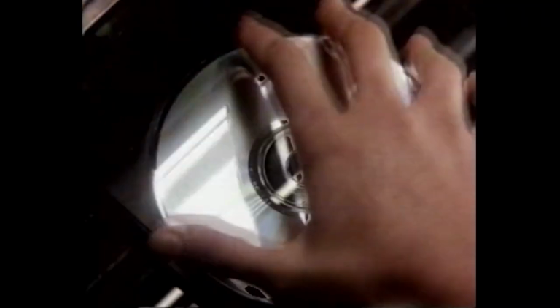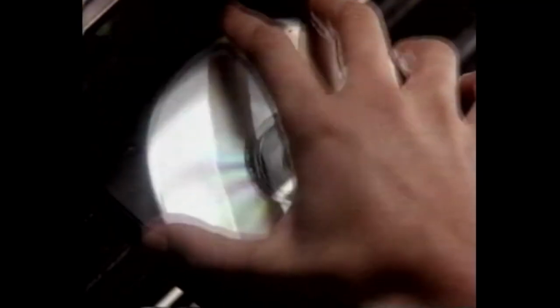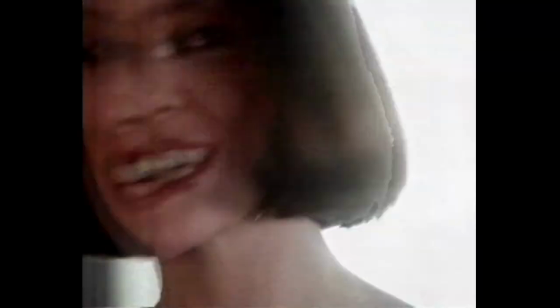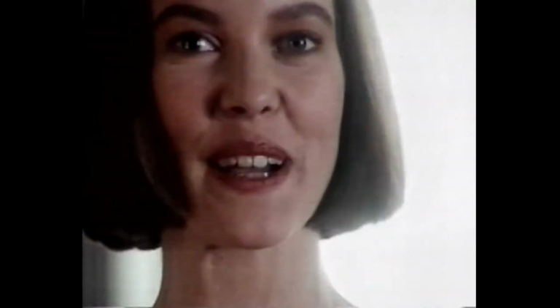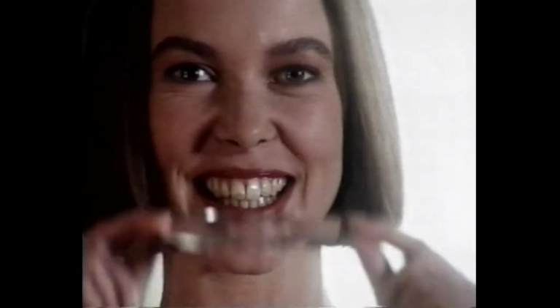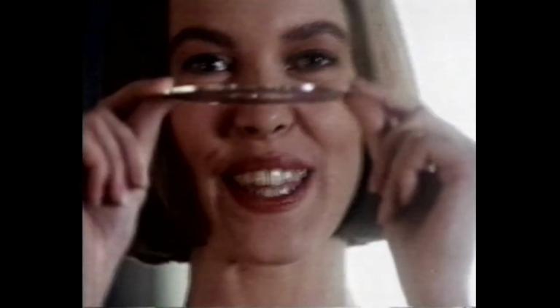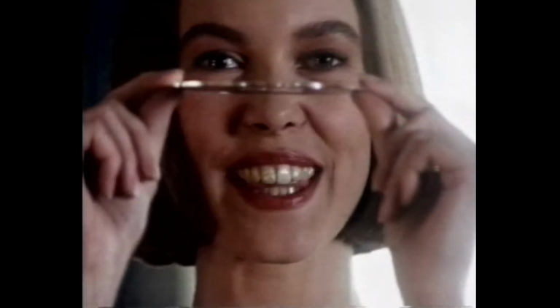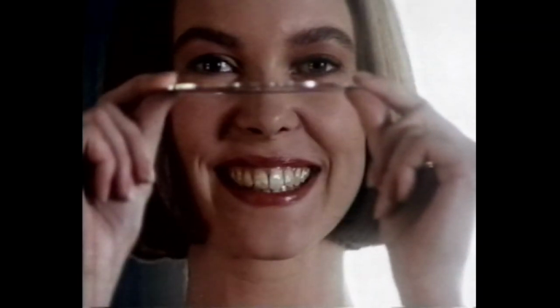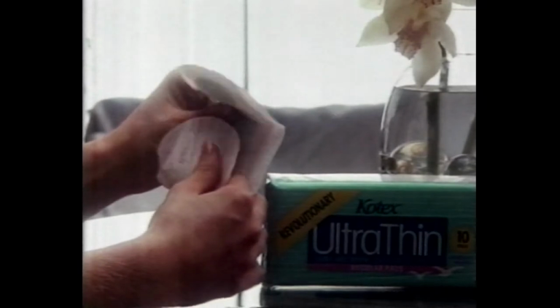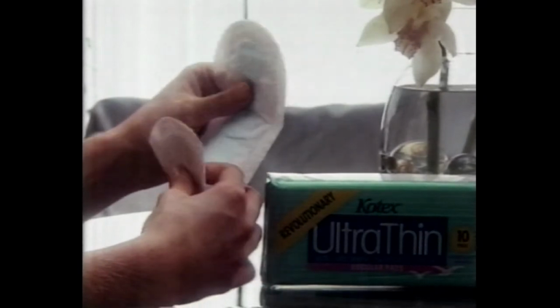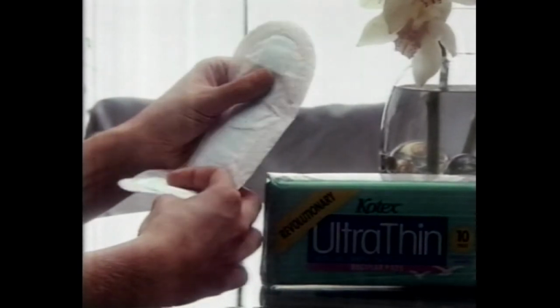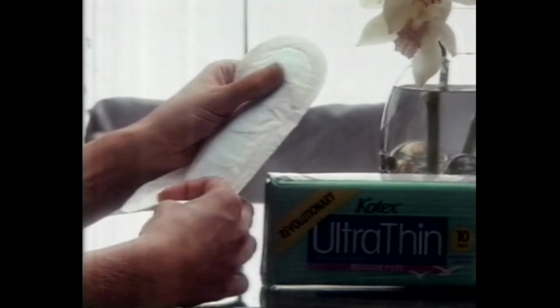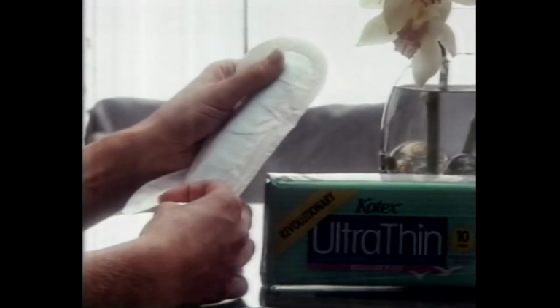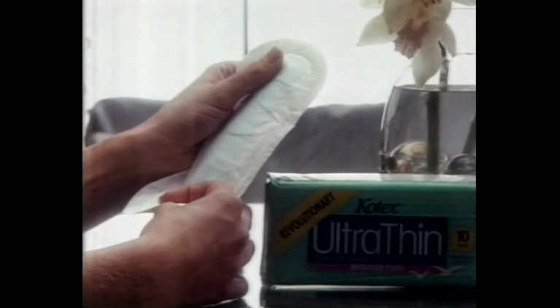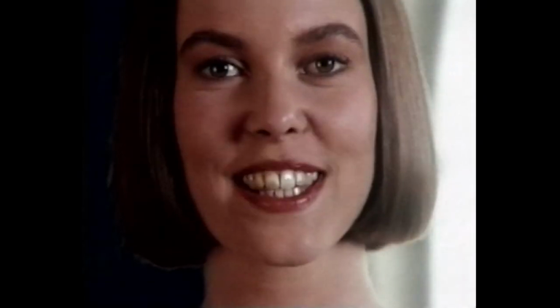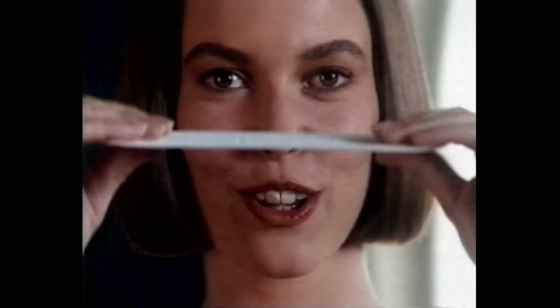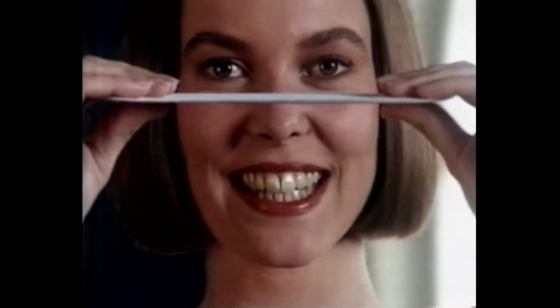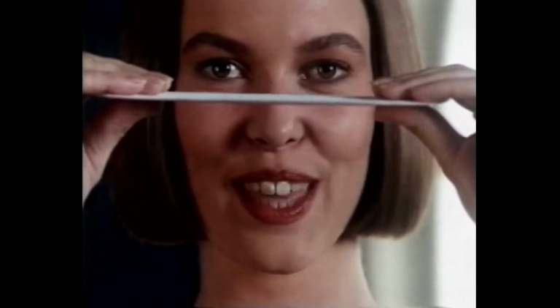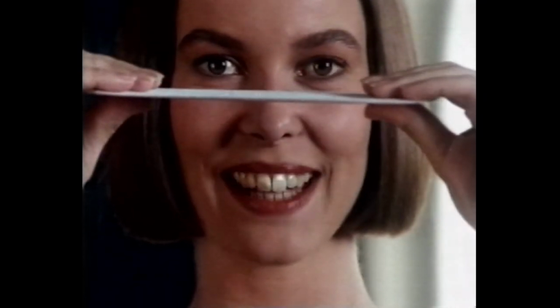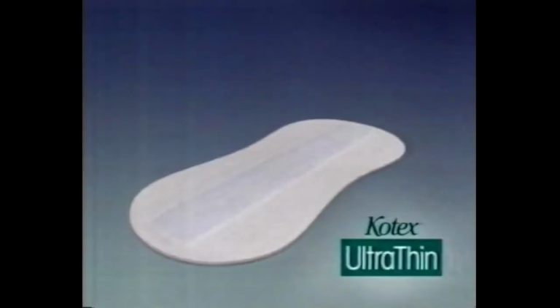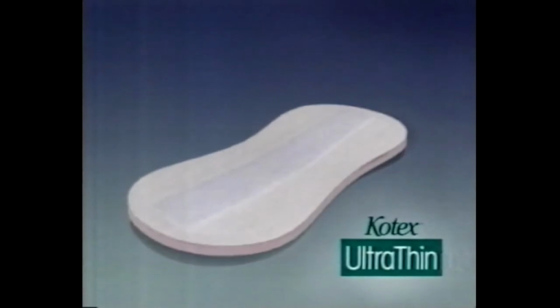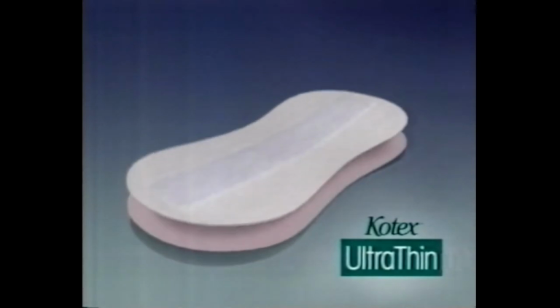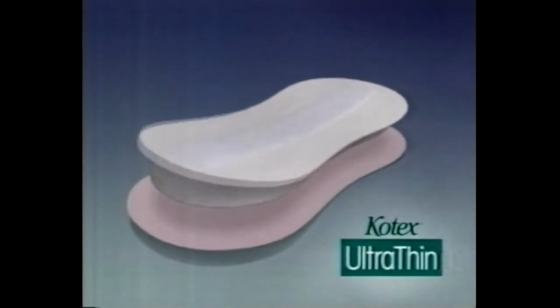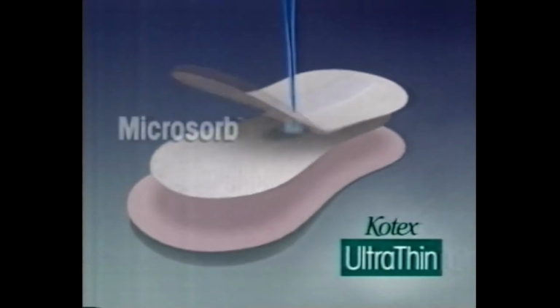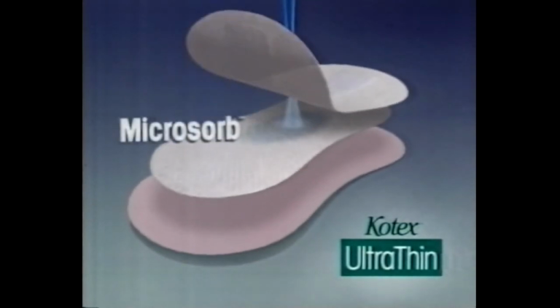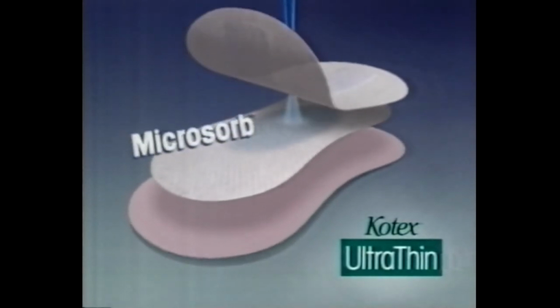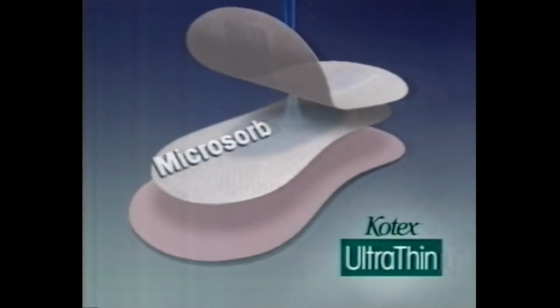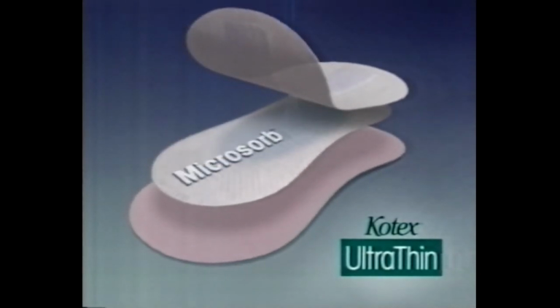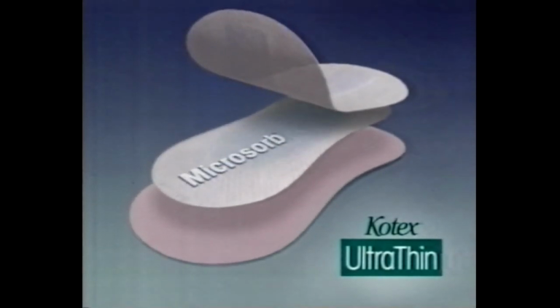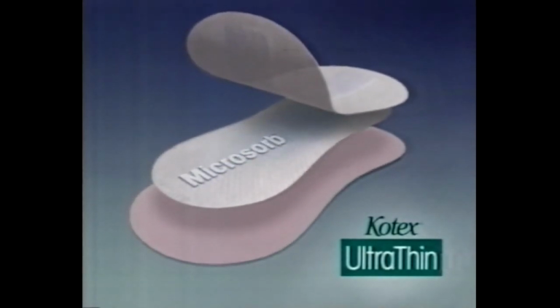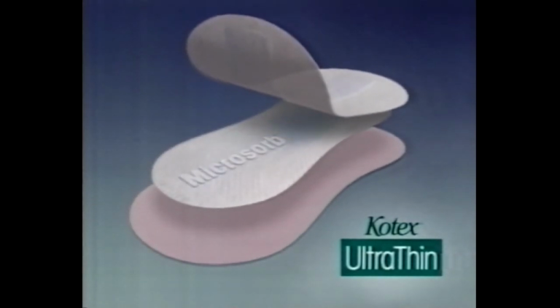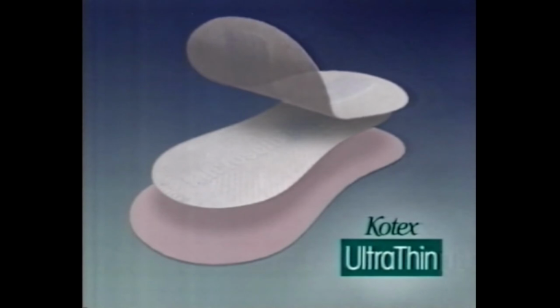It's incredible how so much fits into something so thin. Now all the protection of a regular thick pad fits into this Kotex Ultra Thin Pad. Kotex Ultra Thin's three layer system locks fluid away in a concentrated layer of microsorb.